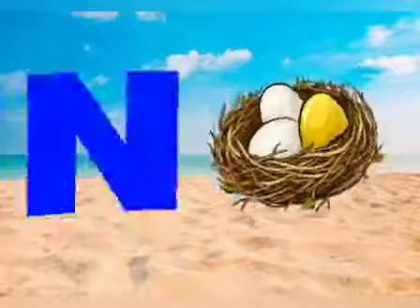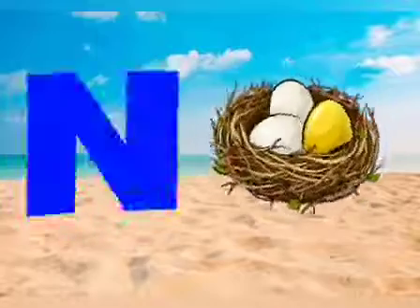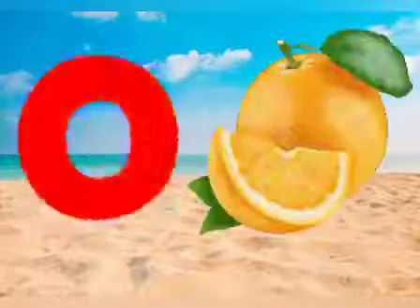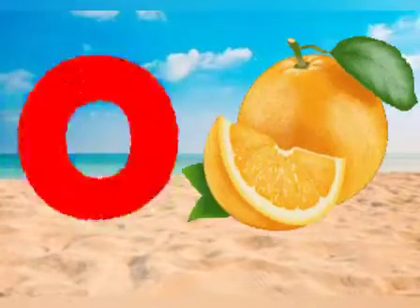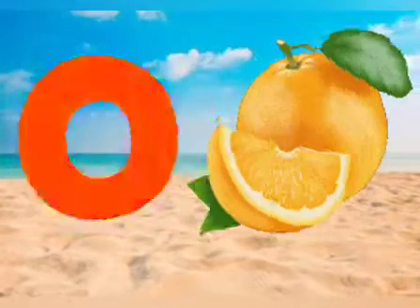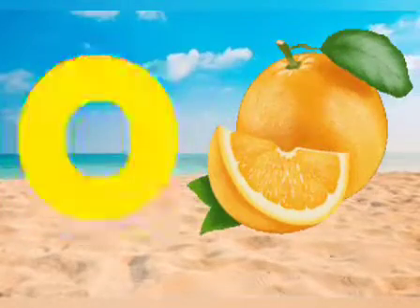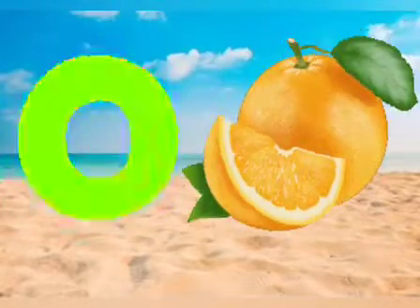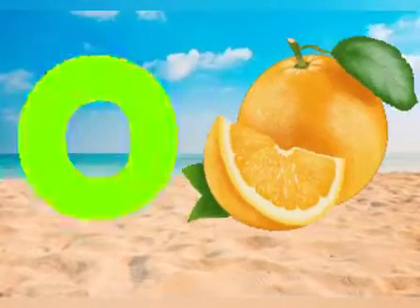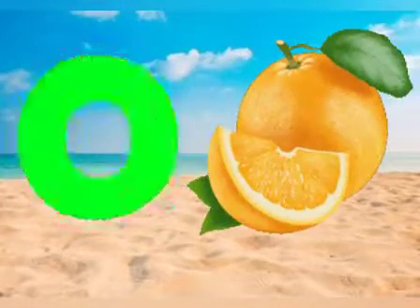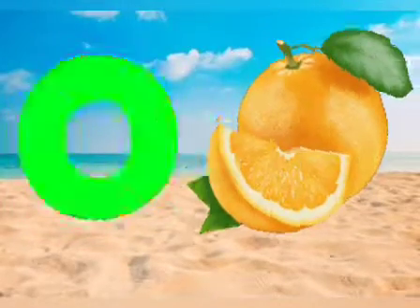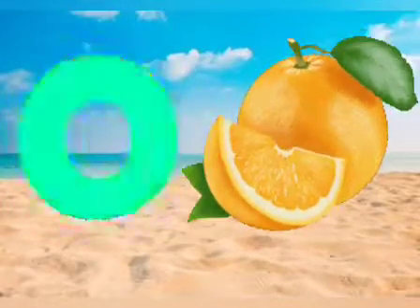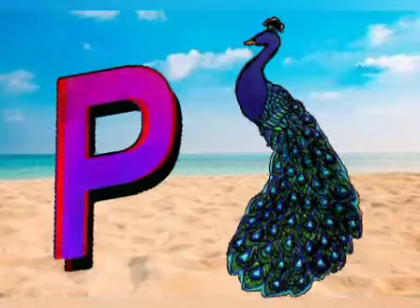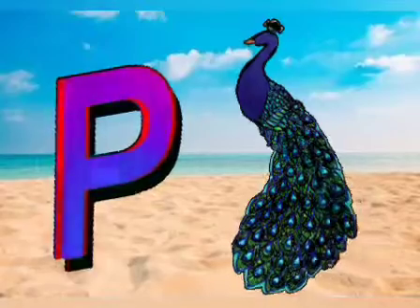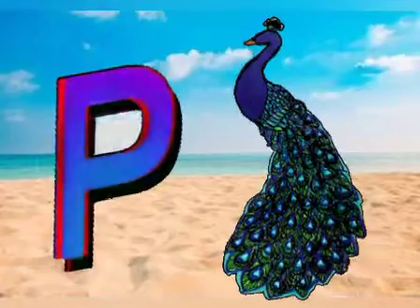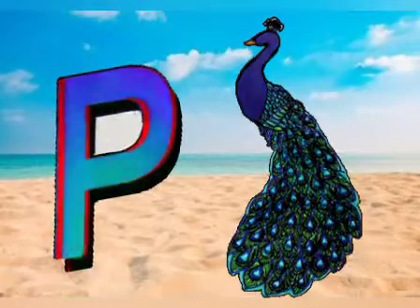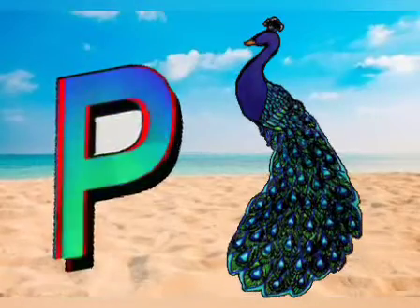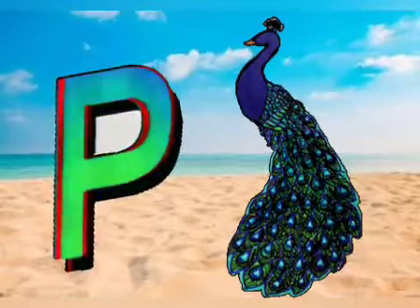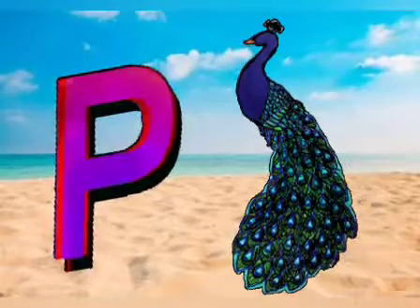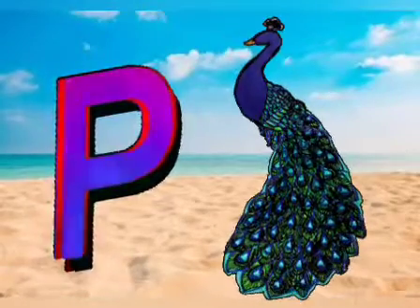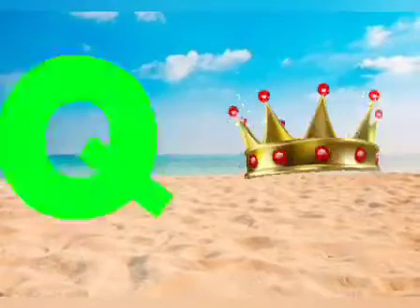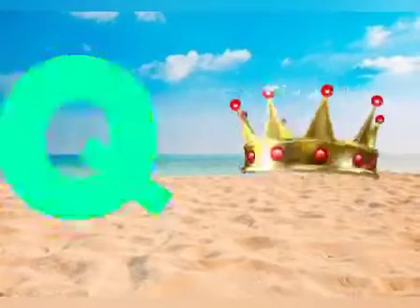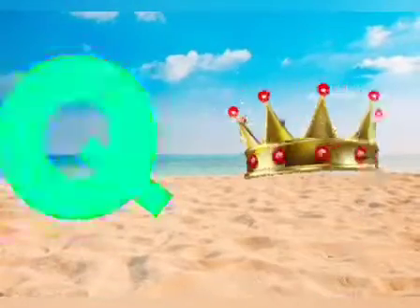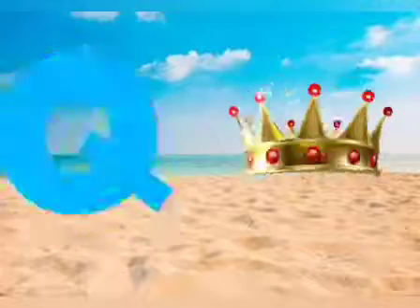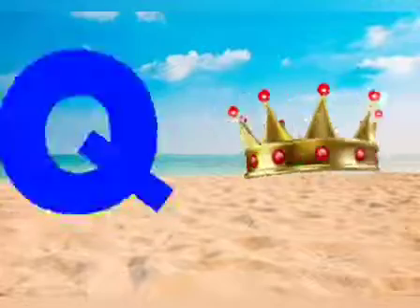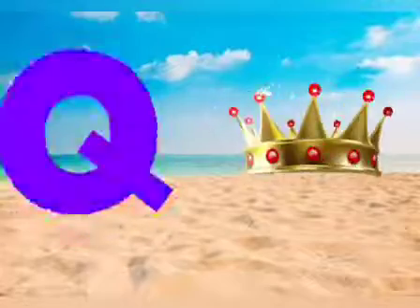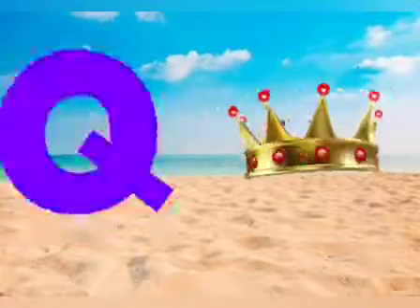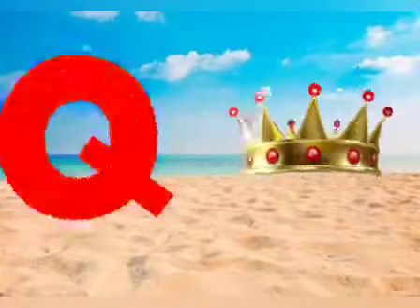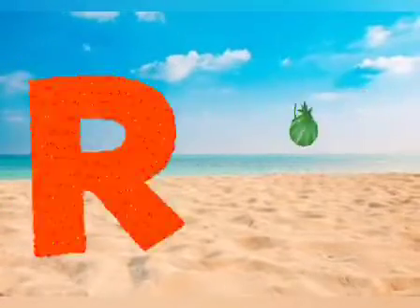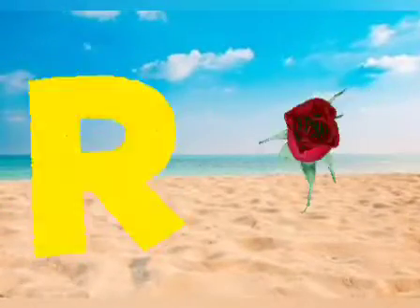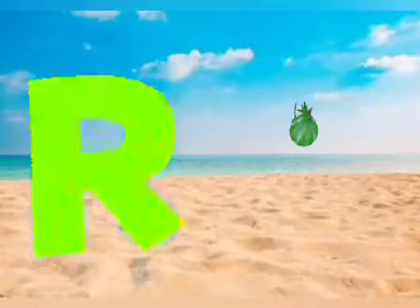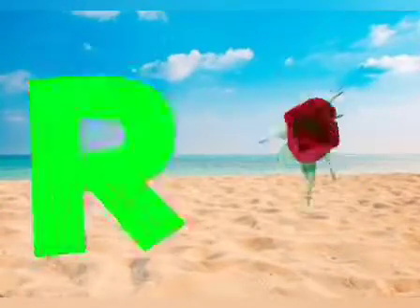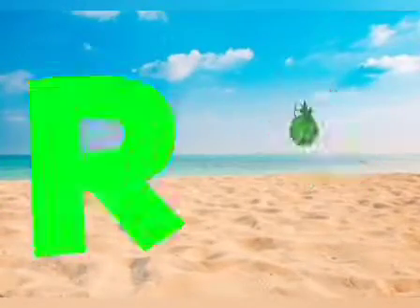O for orange, T for pick up, T for green, T for queen, A for rose.